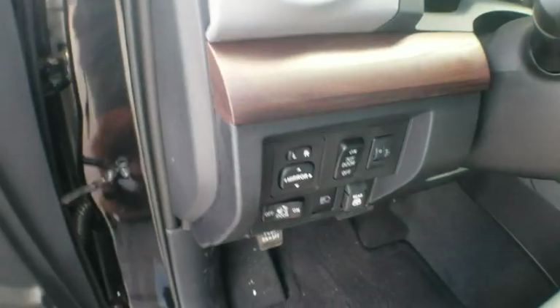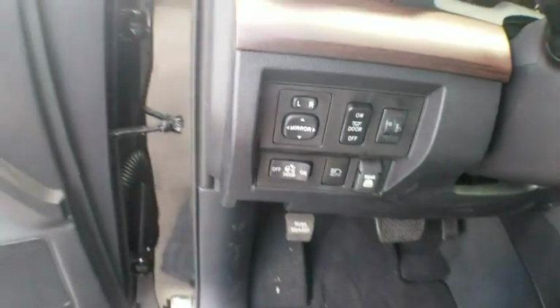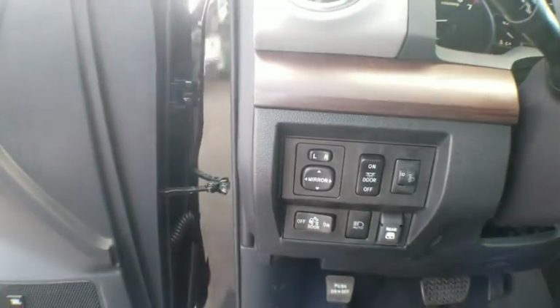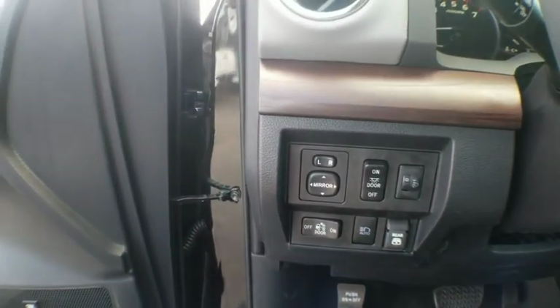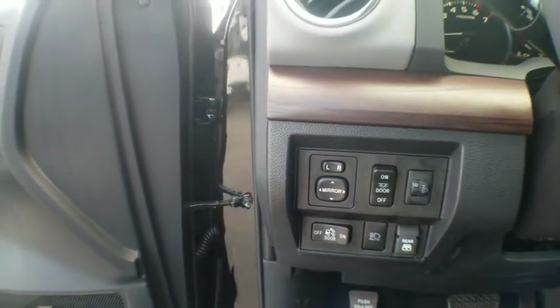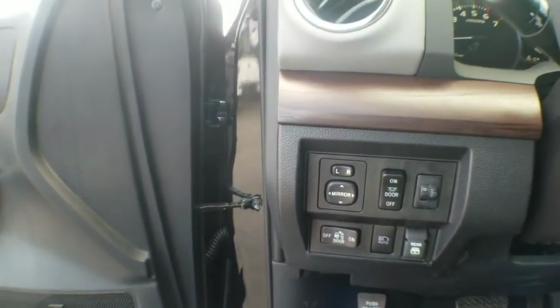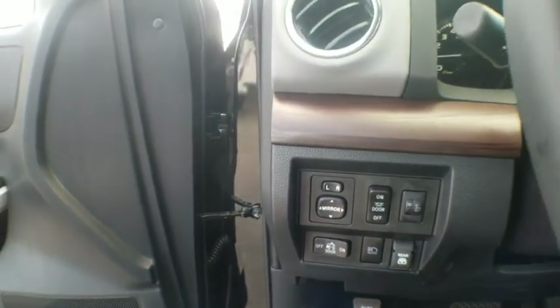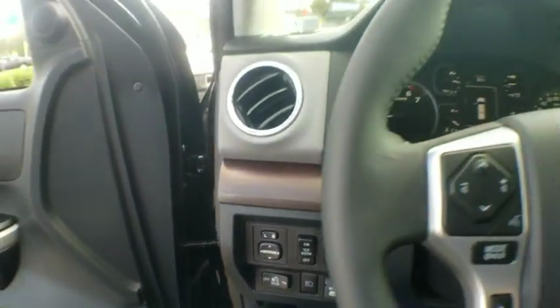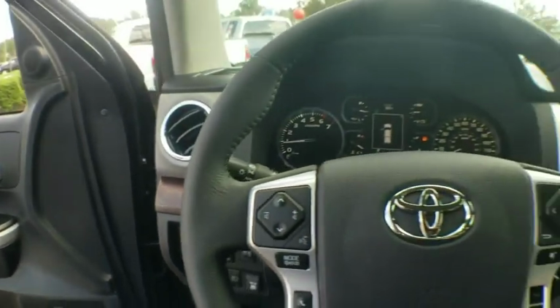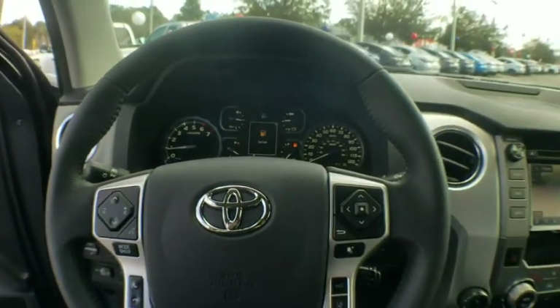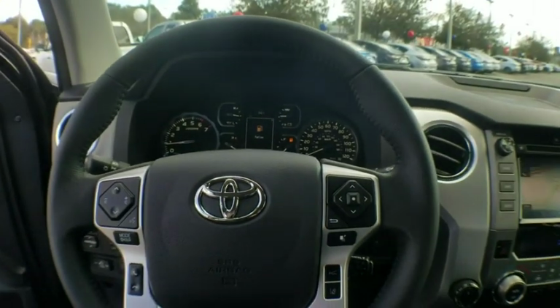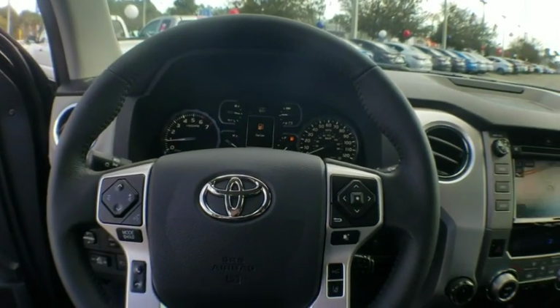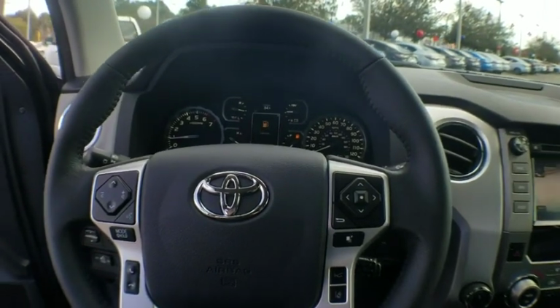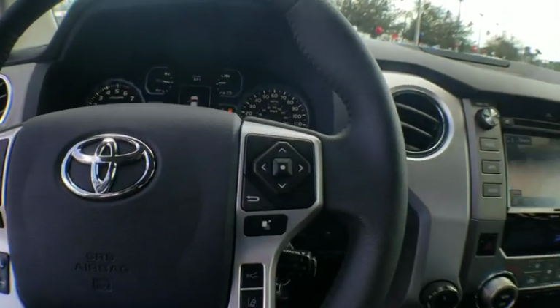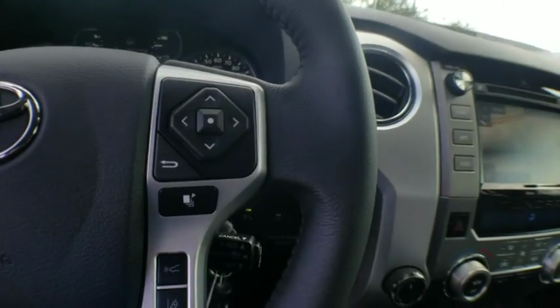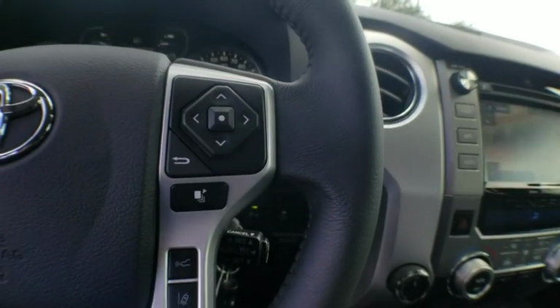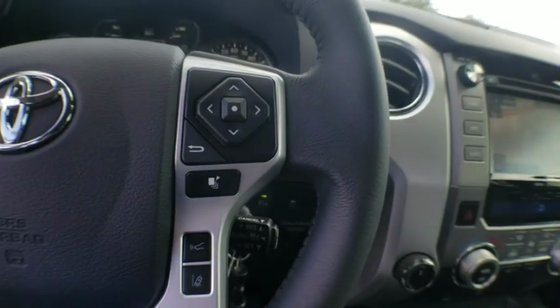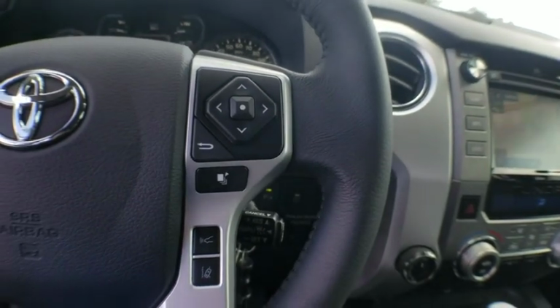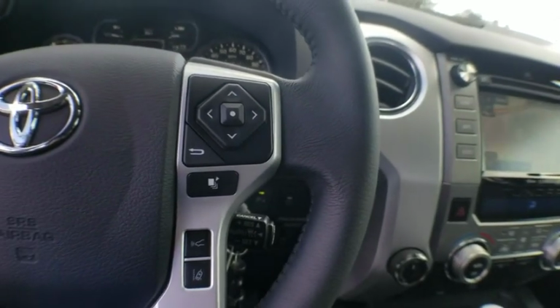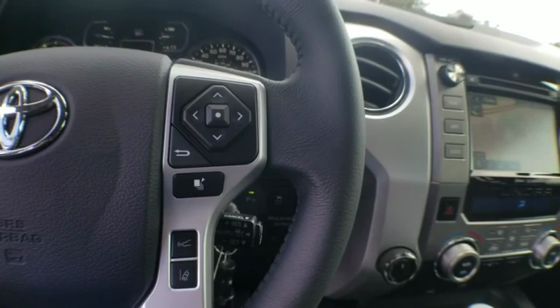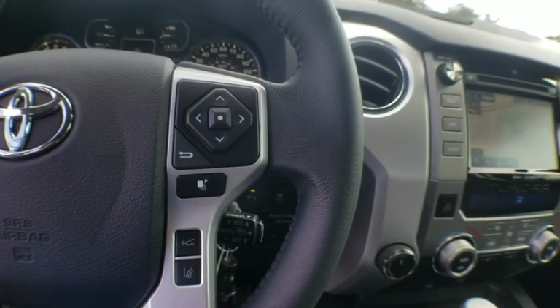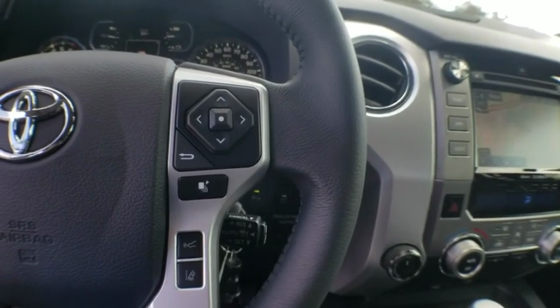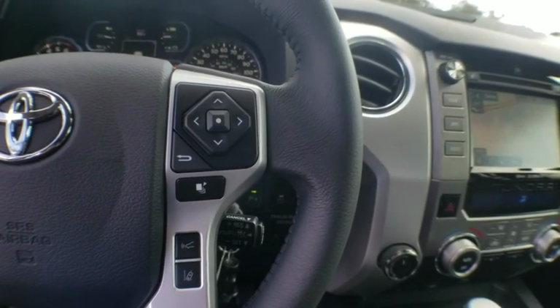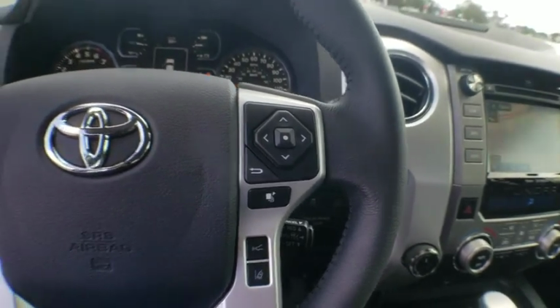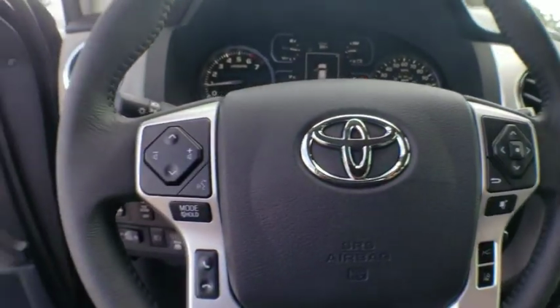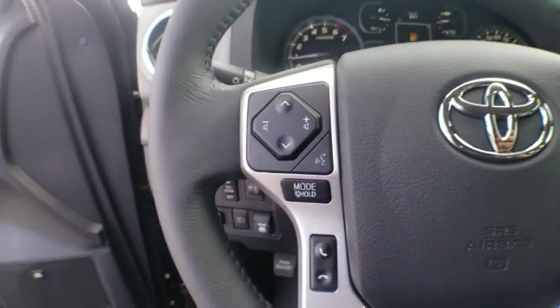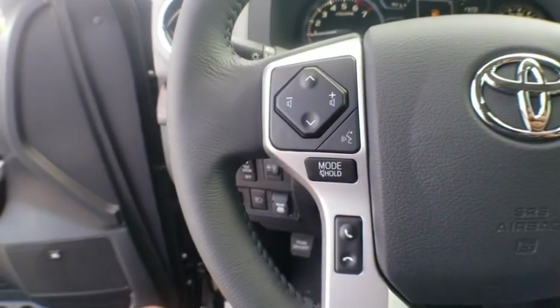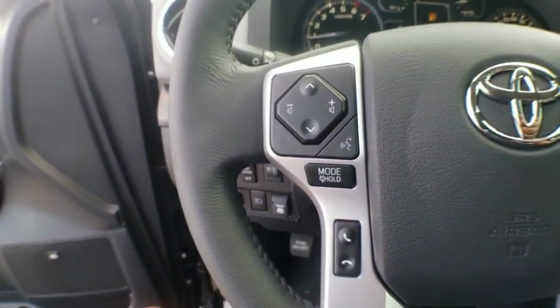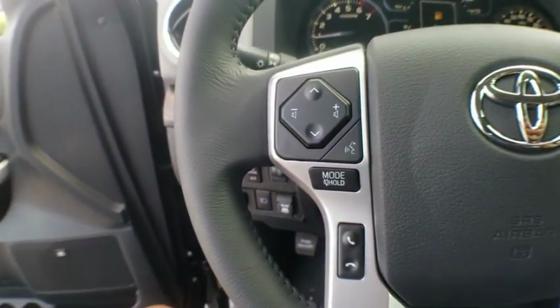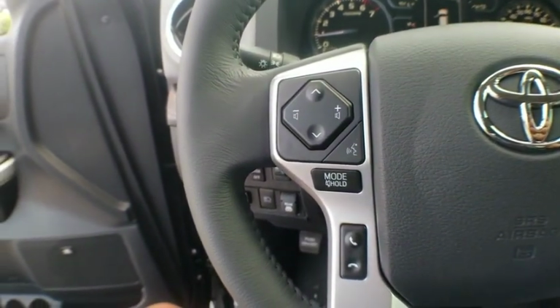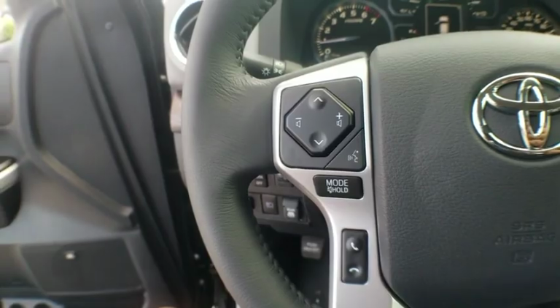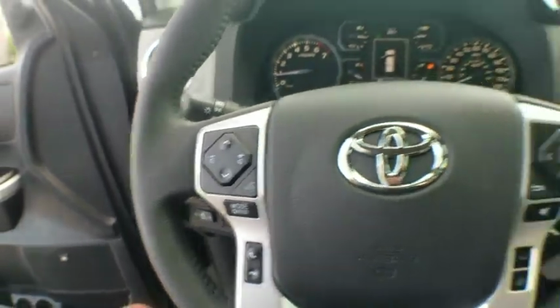Here are some of this vehicle's great options: traction control, navigation system, power passenger seat, leather-wrapped steering wheel, dual airbags, power steering, four-wheel disc brakes, electronic stability control, heated front seats, fog lights.